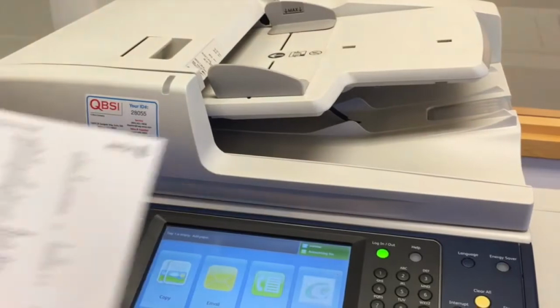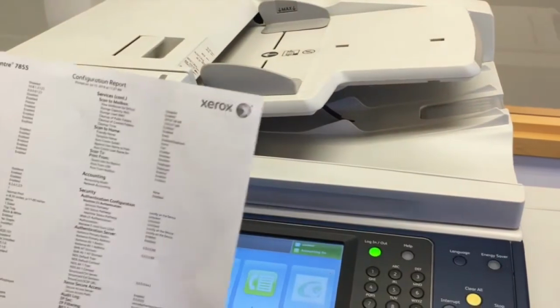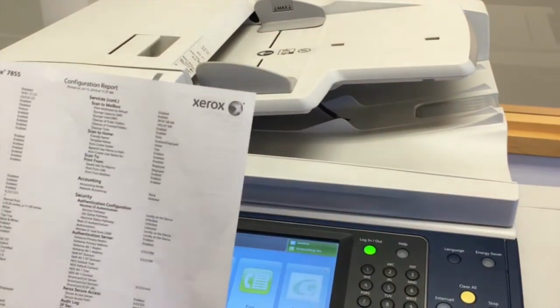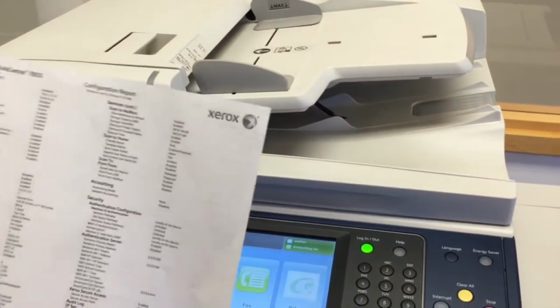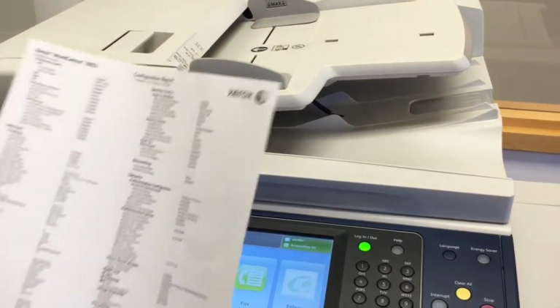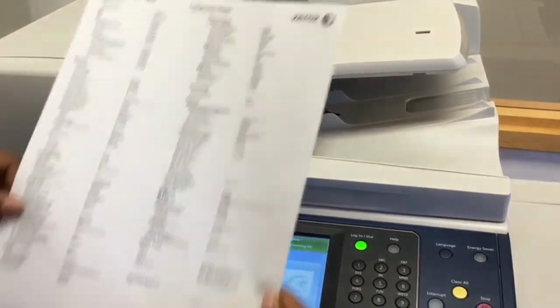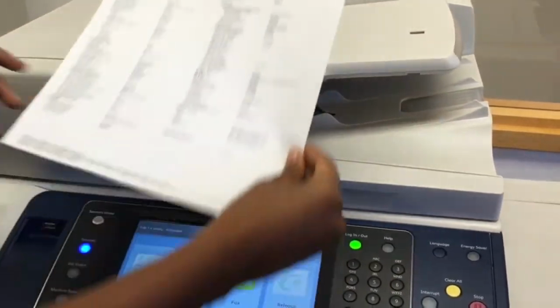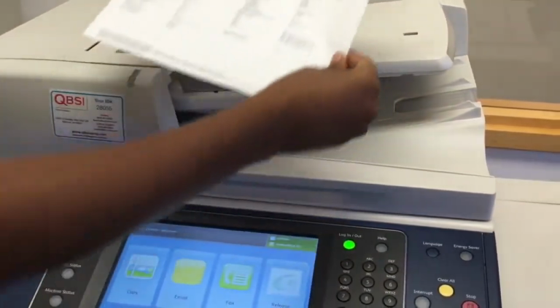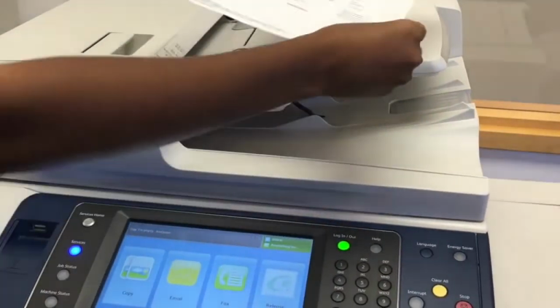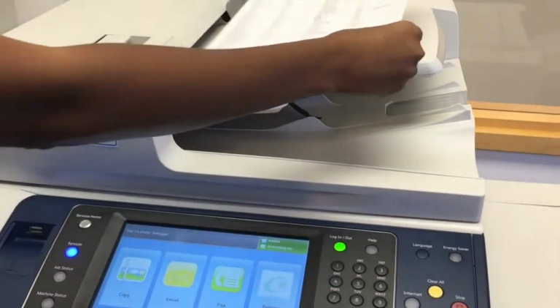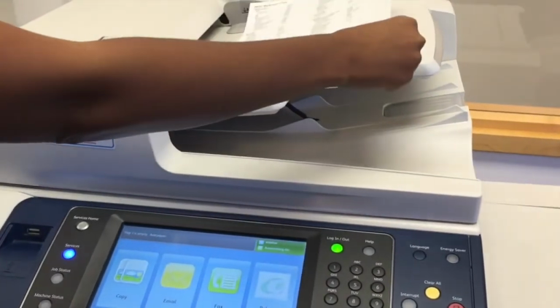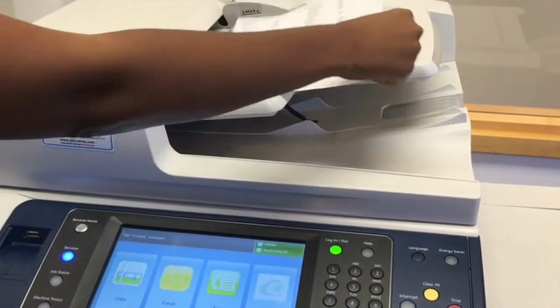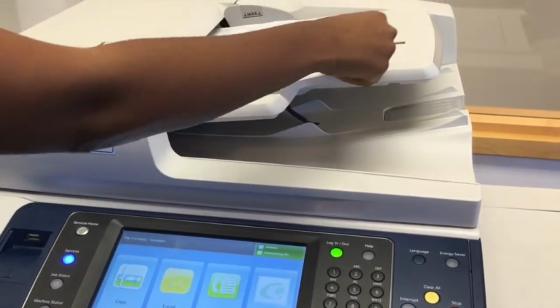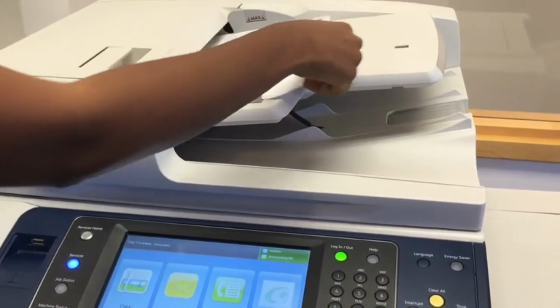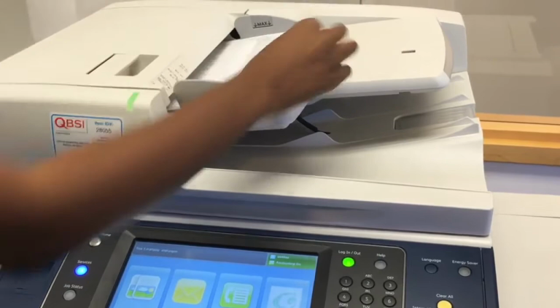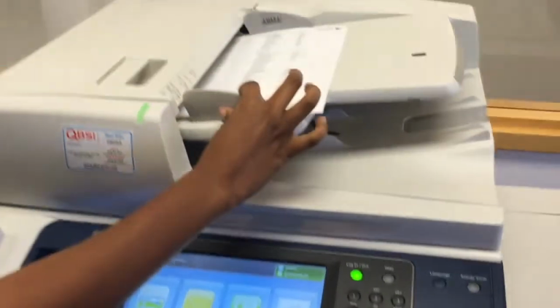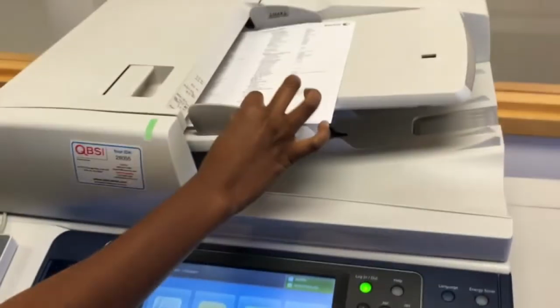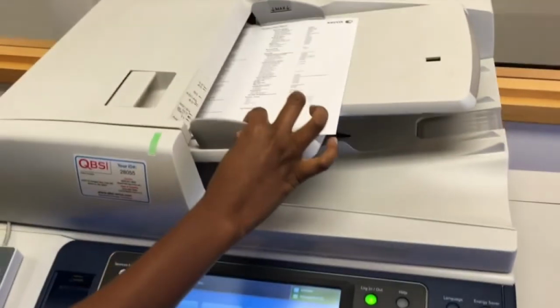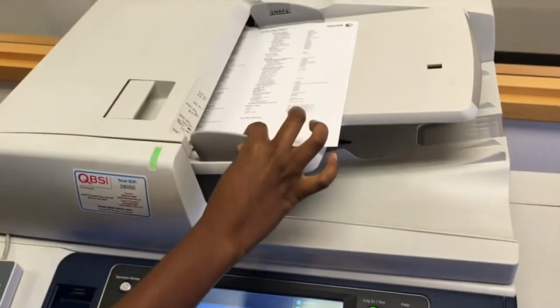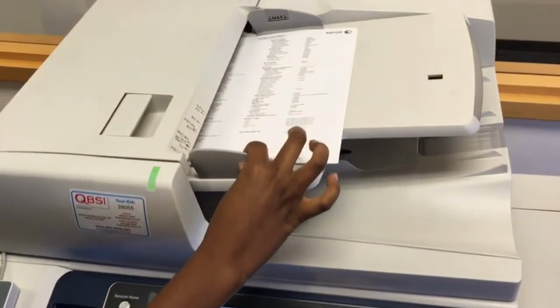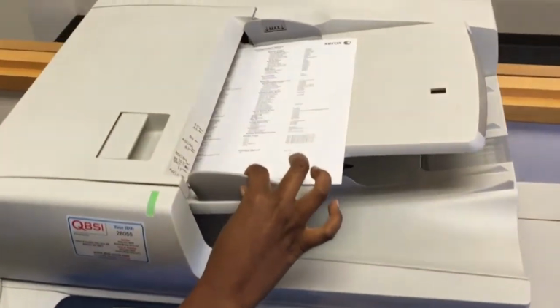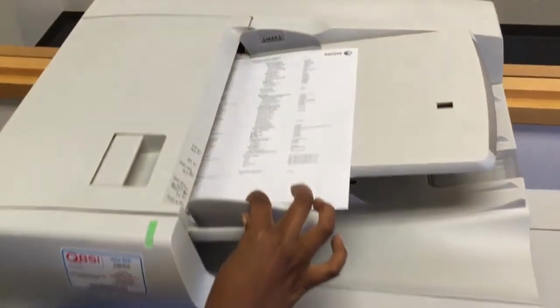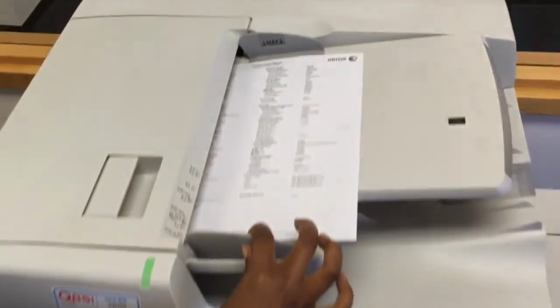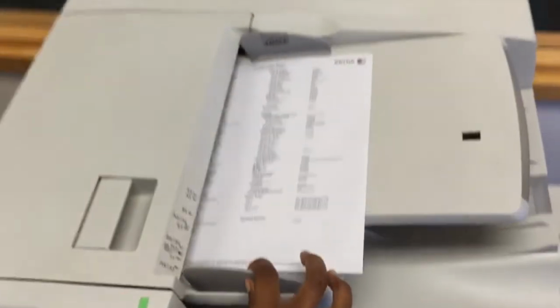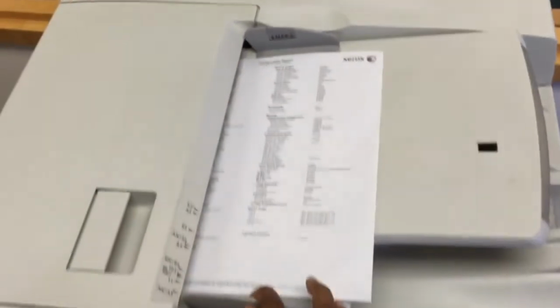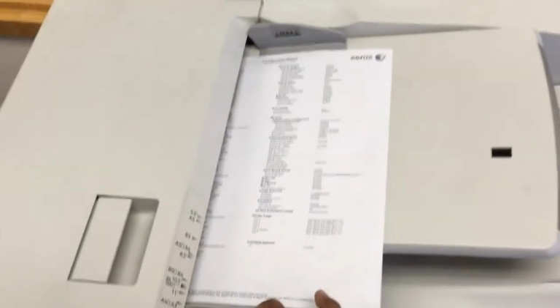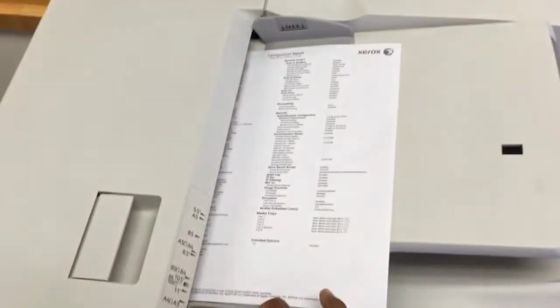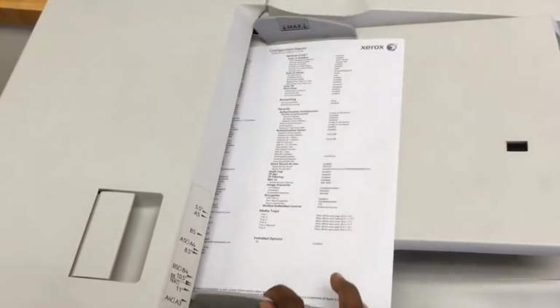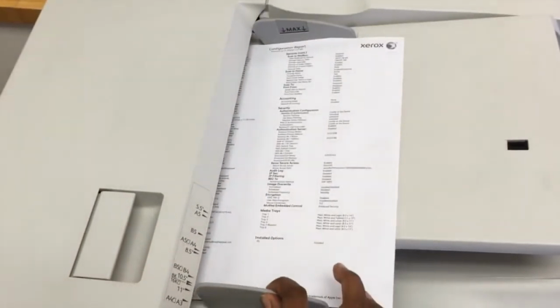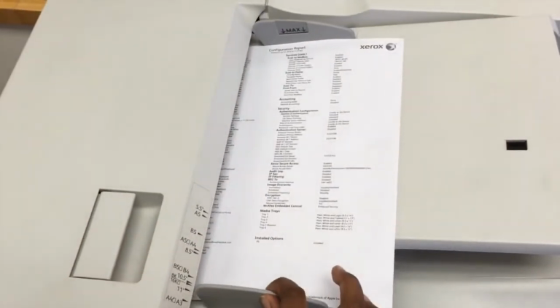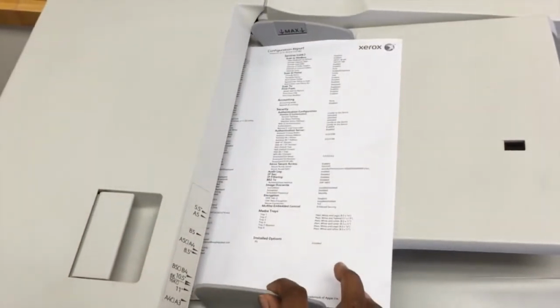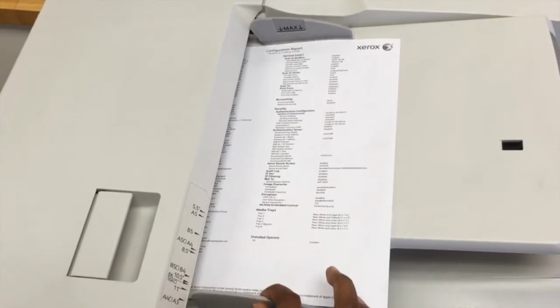Now you can take your document and slide it into the document feeder. You want to ensure that the guides are snug against the paper. This is incredibly important.